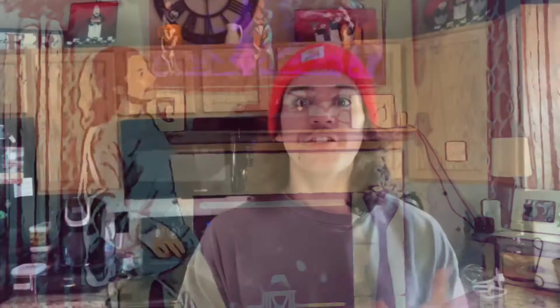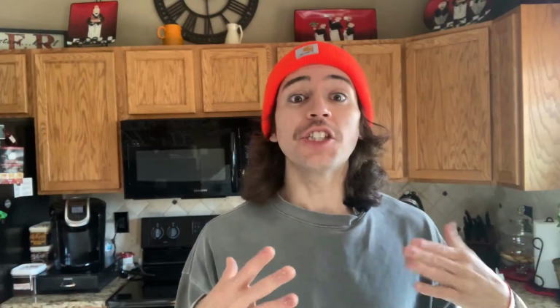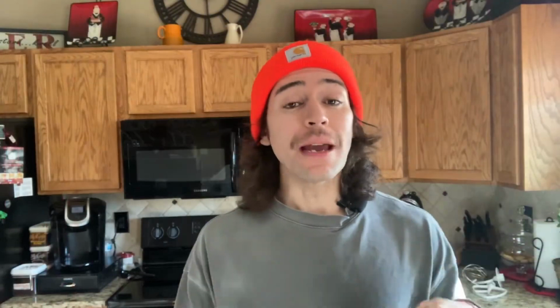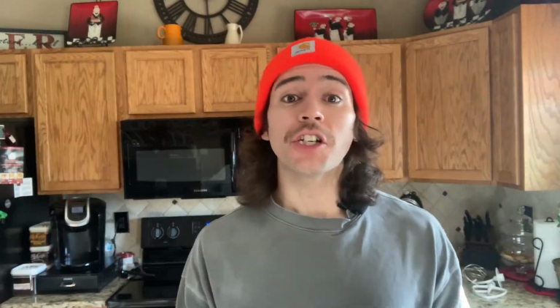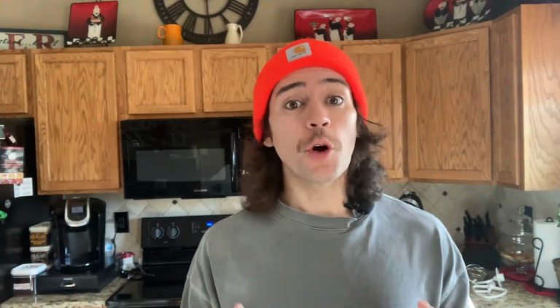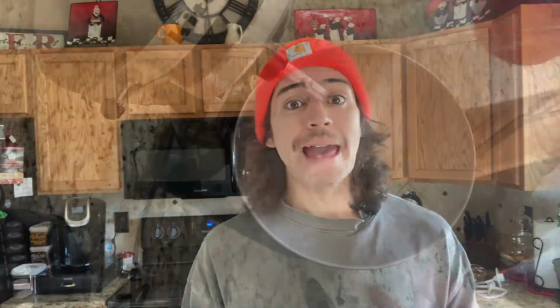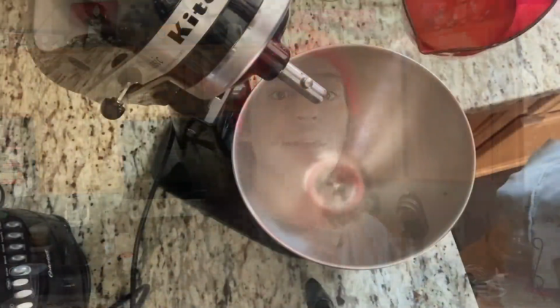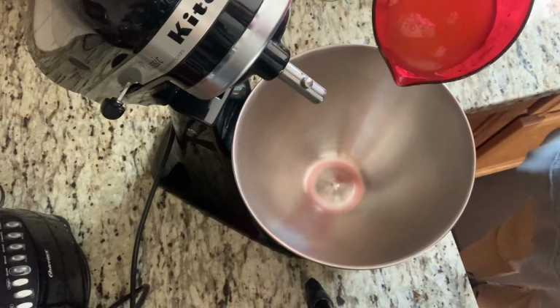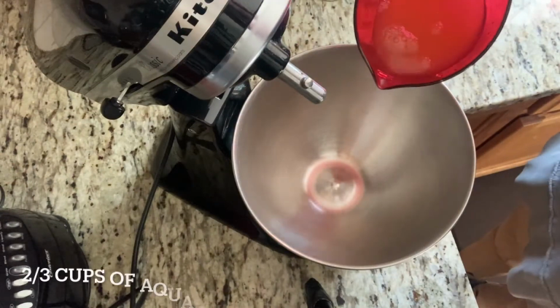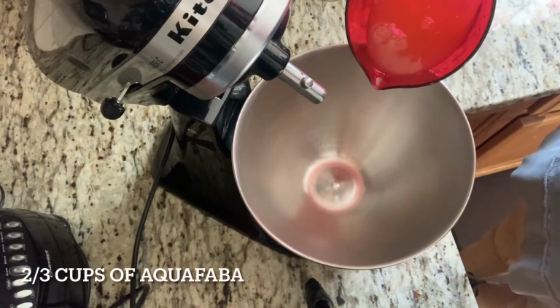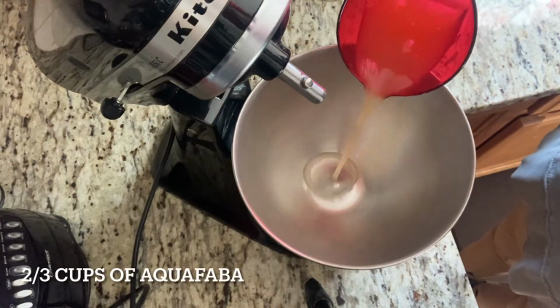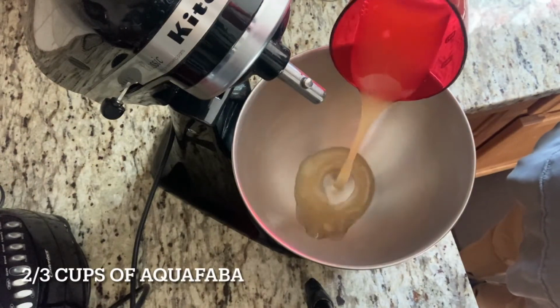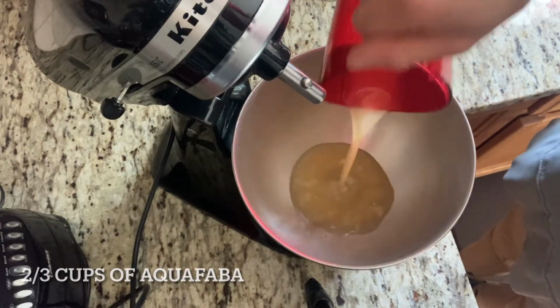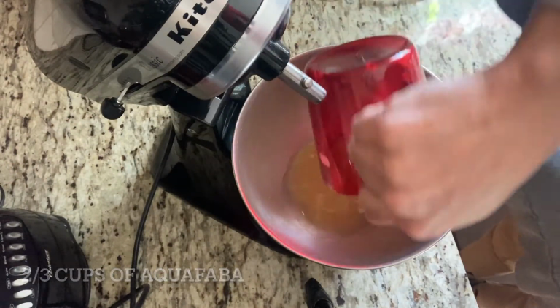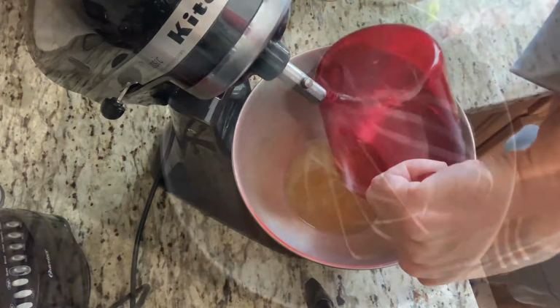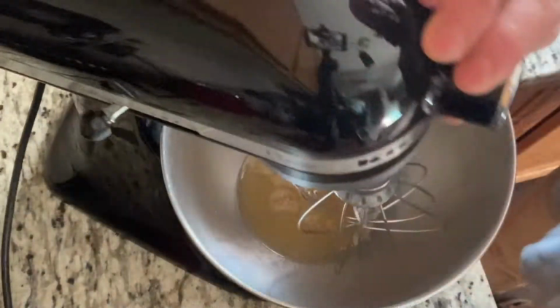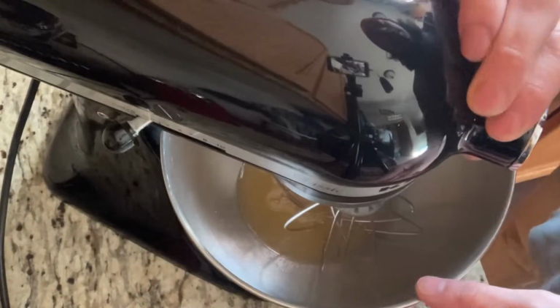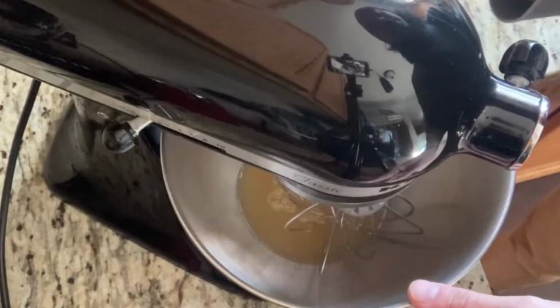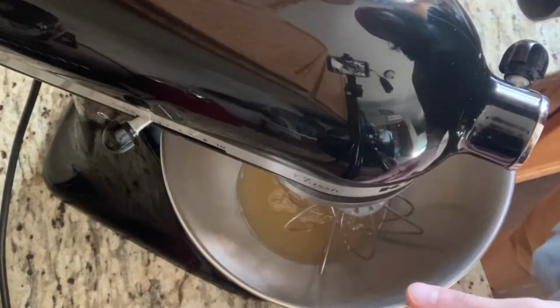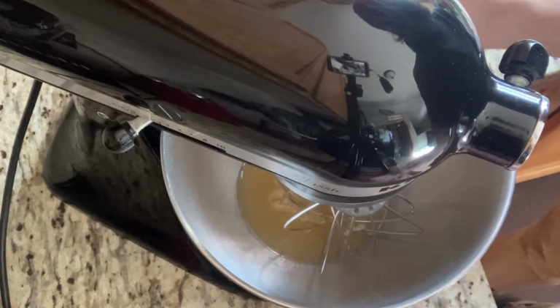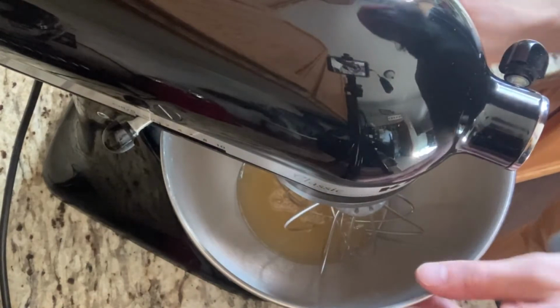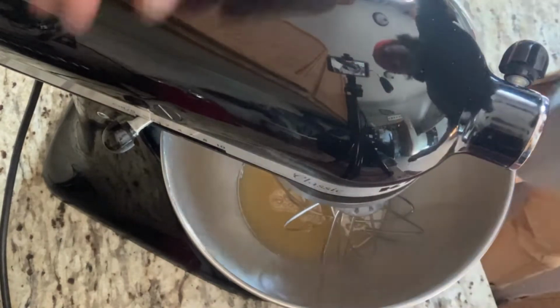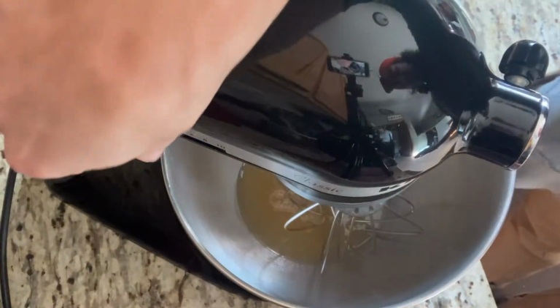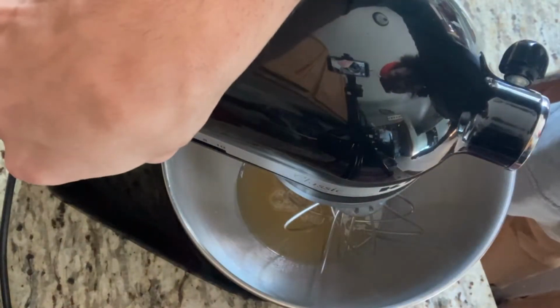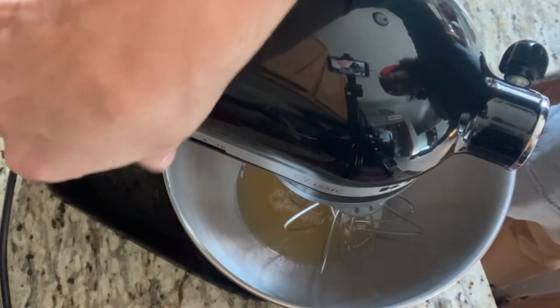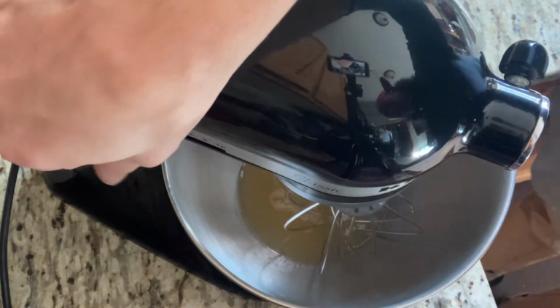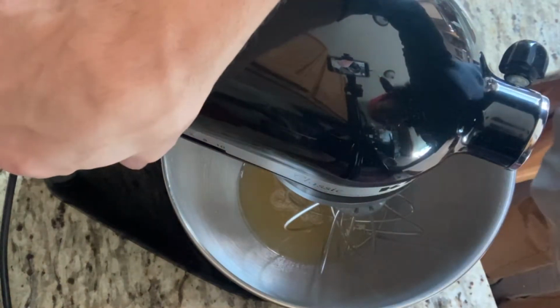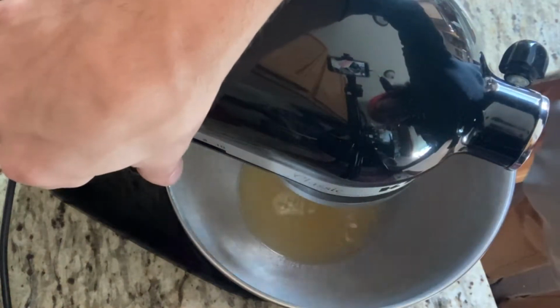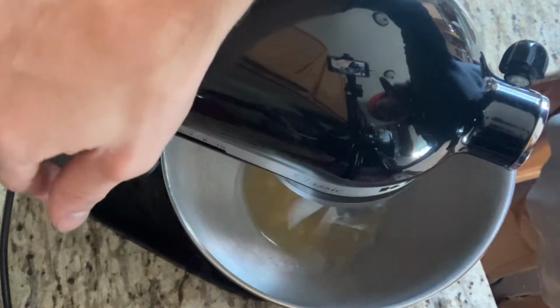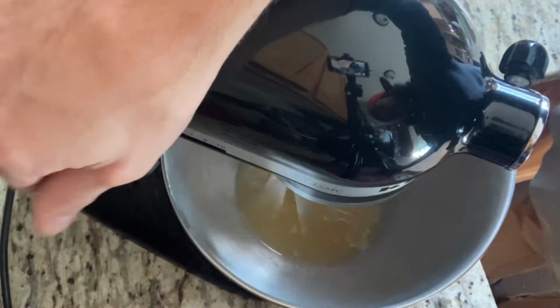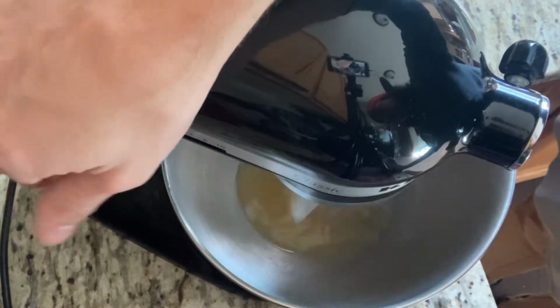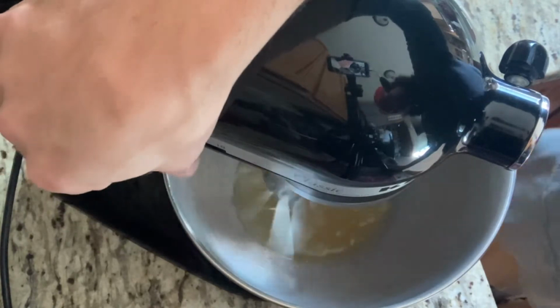I'm going to set those dry ingredients aside and start on my meringue. In my mixer I'm going to add two-thirds cup of aquafaba, and I'm going to start mixing it at medium speed.